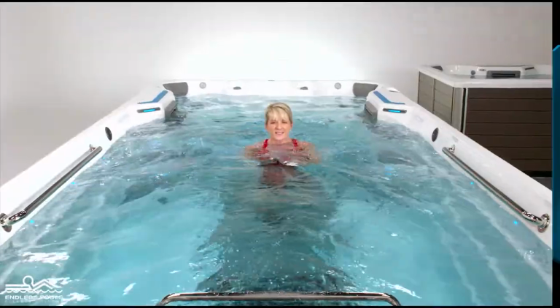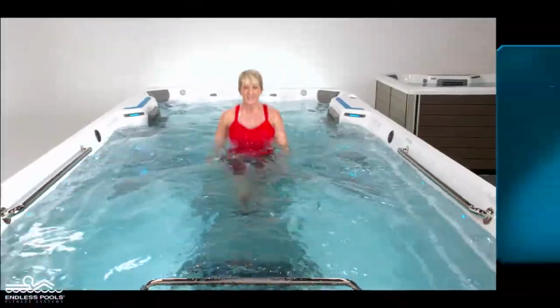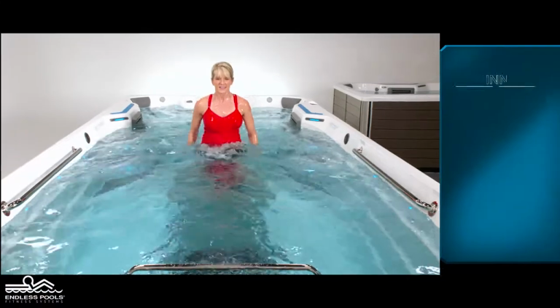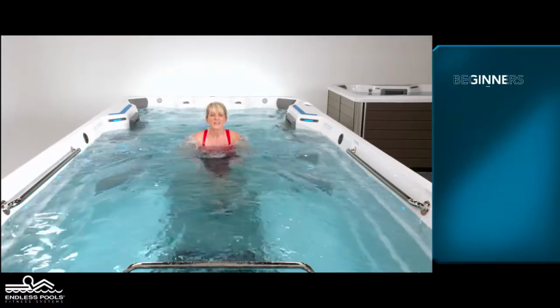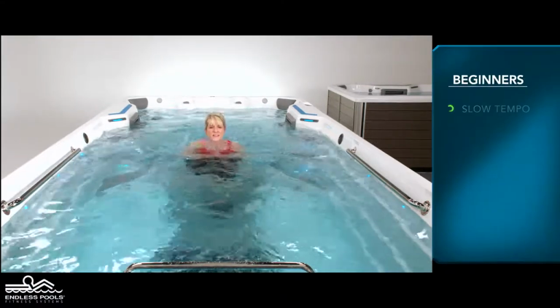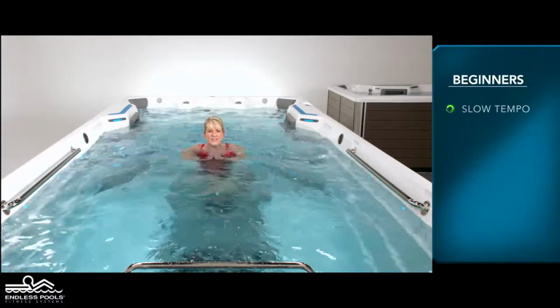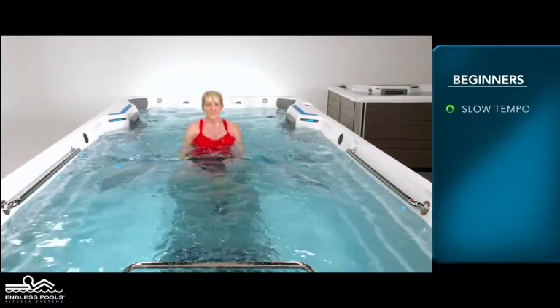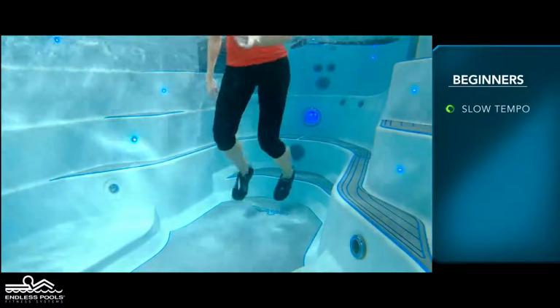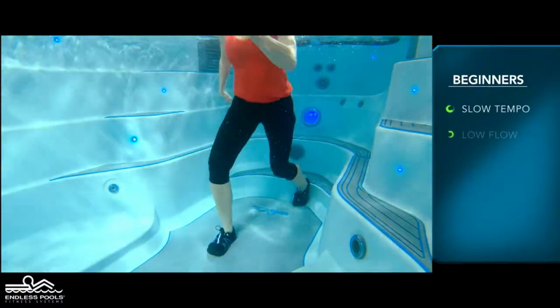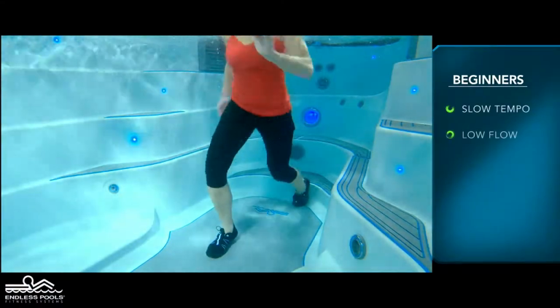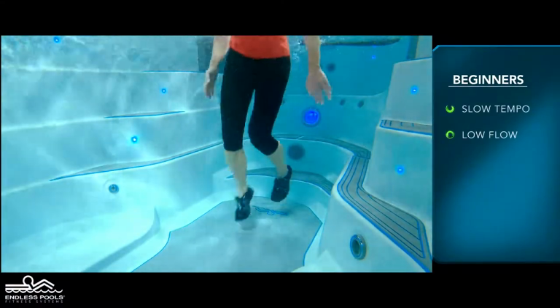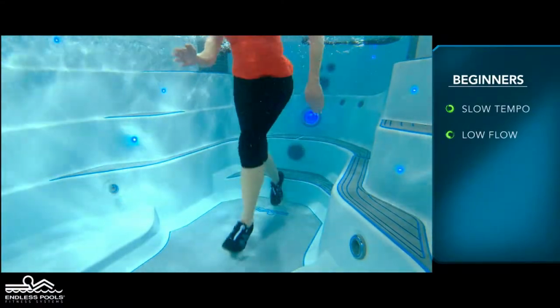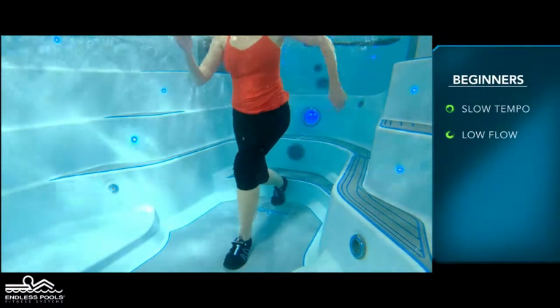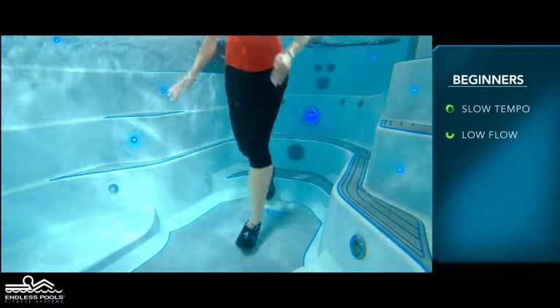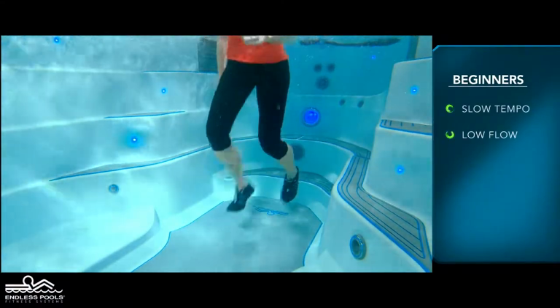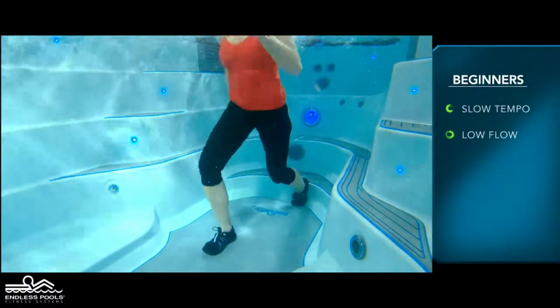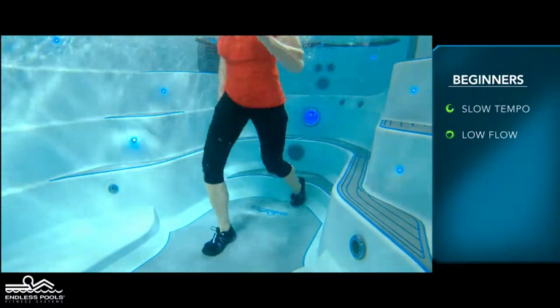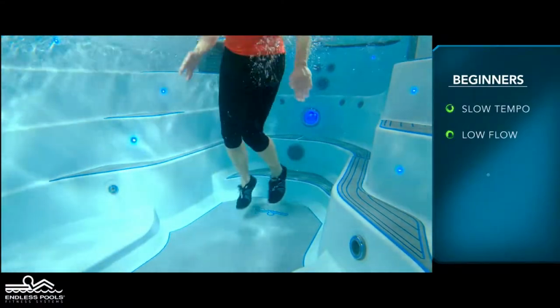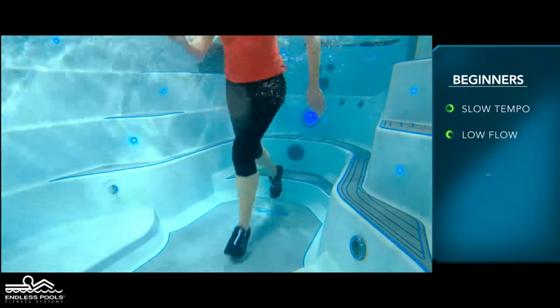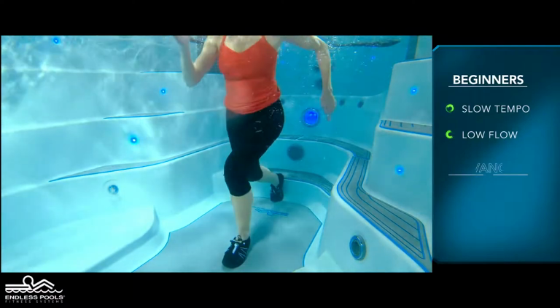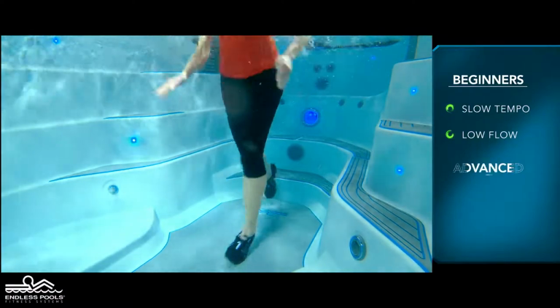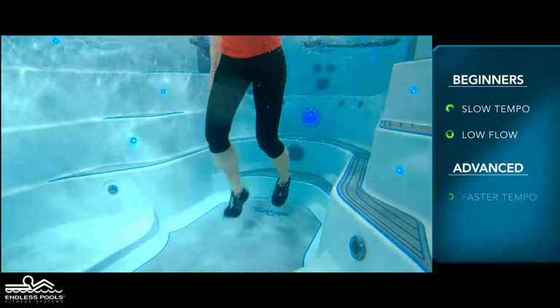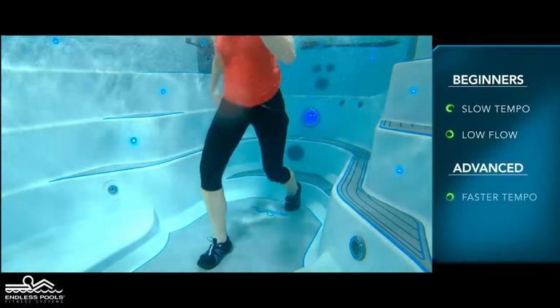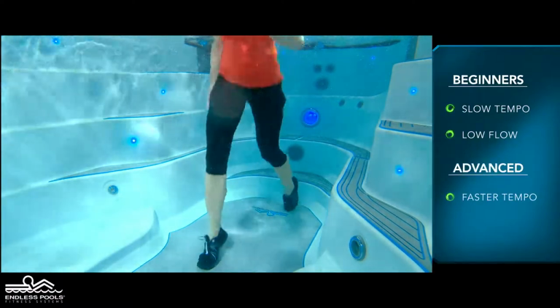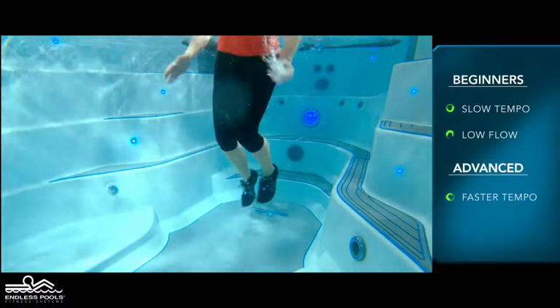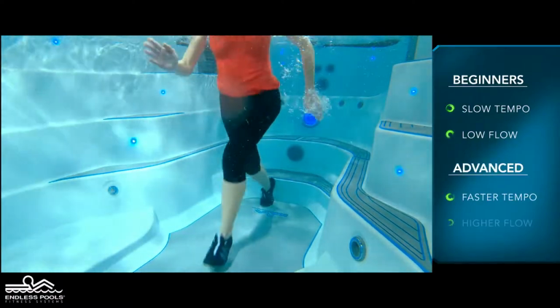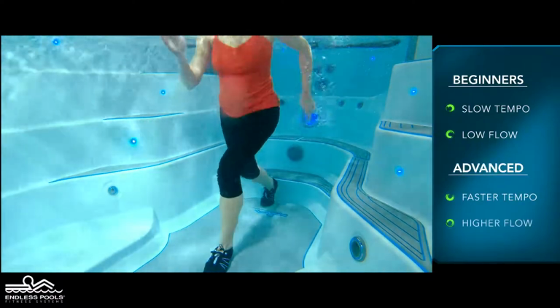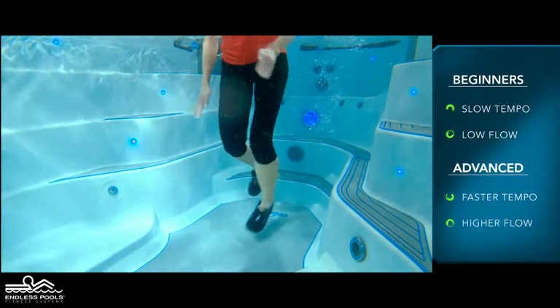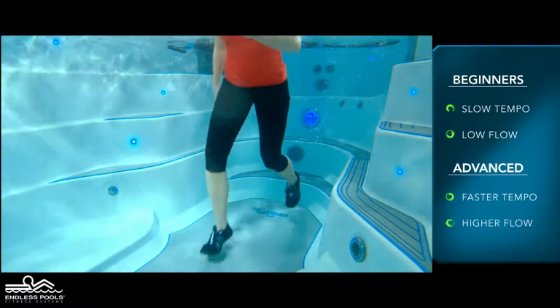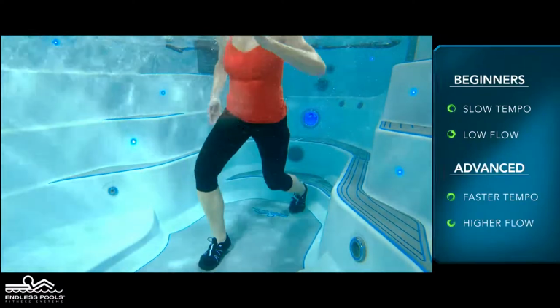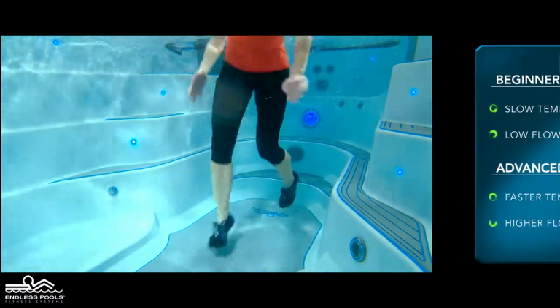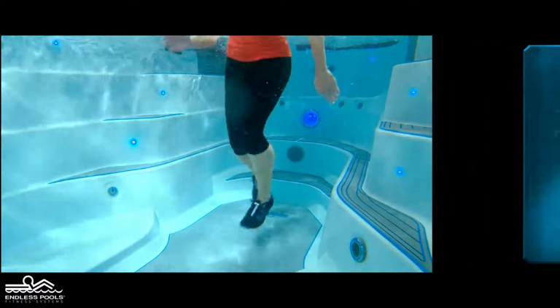For beginners, start with a slow tempo and the pace set at a low flow. The faster you go and the higher the flow from the swim current, the greater the demand on the working muscles.